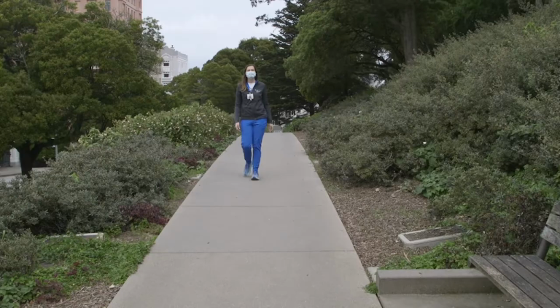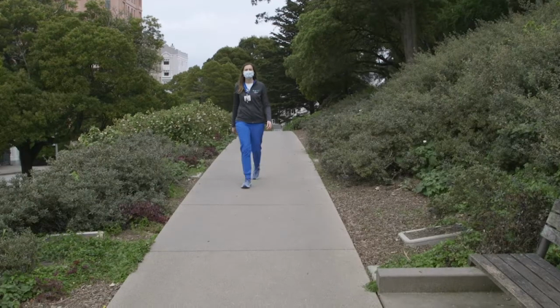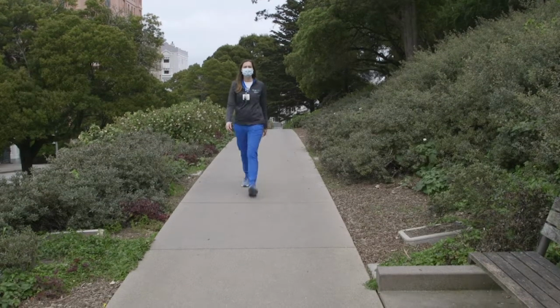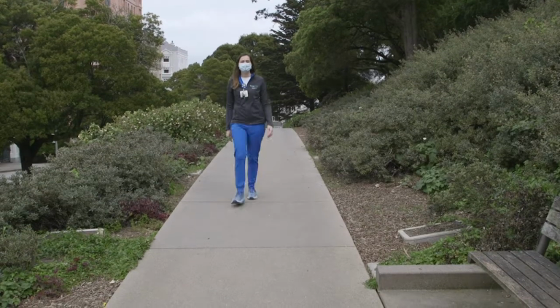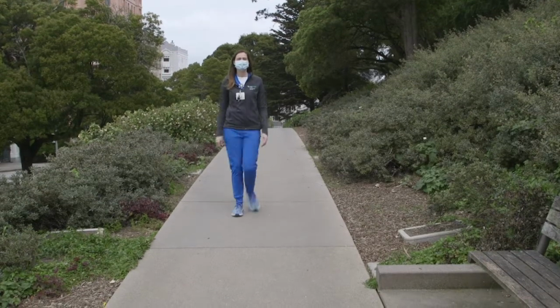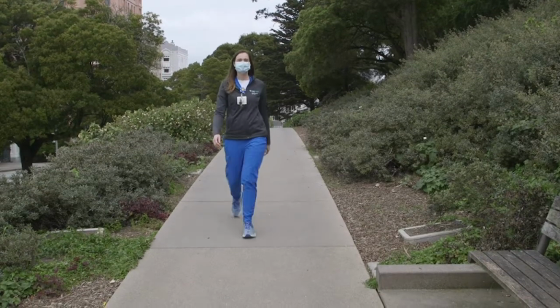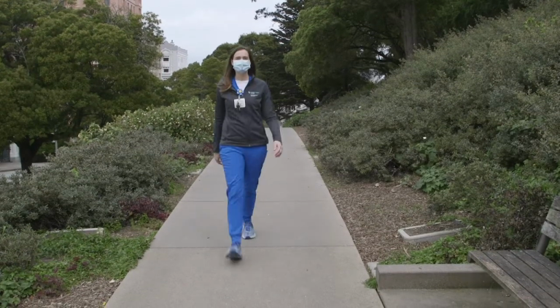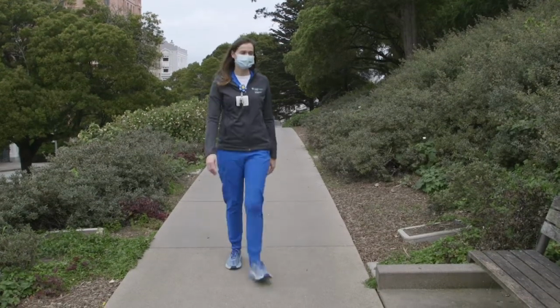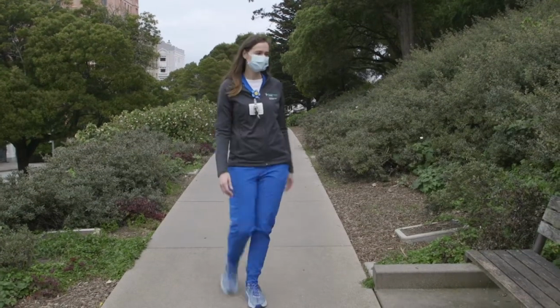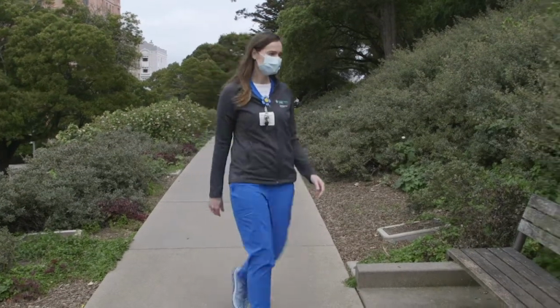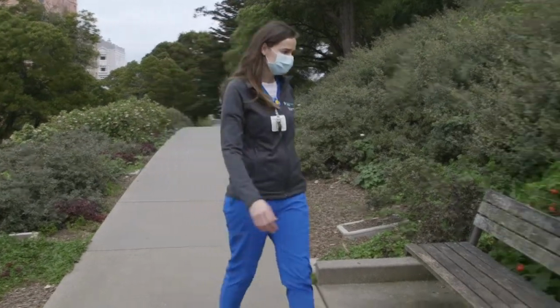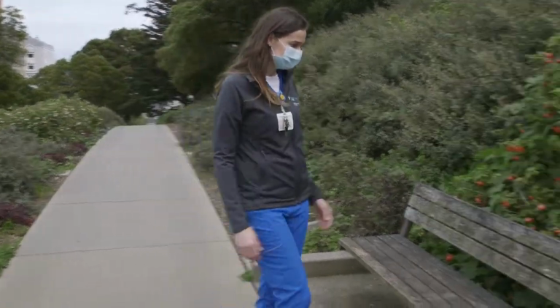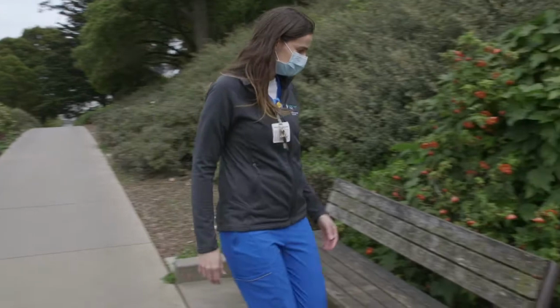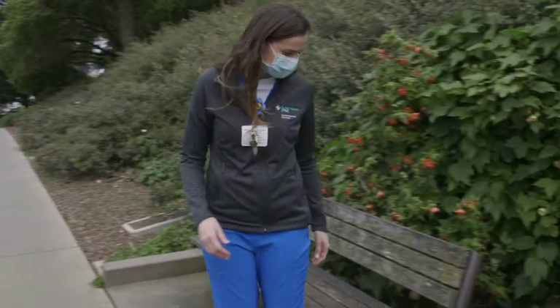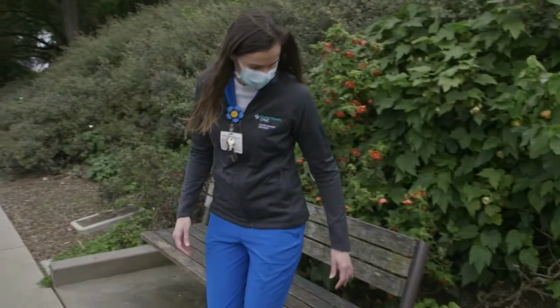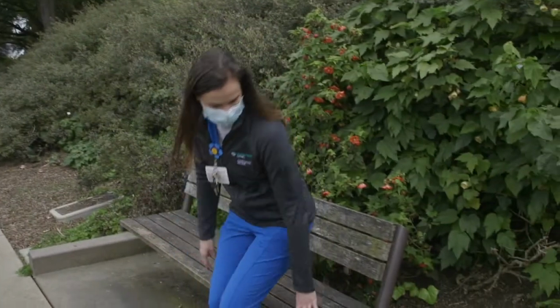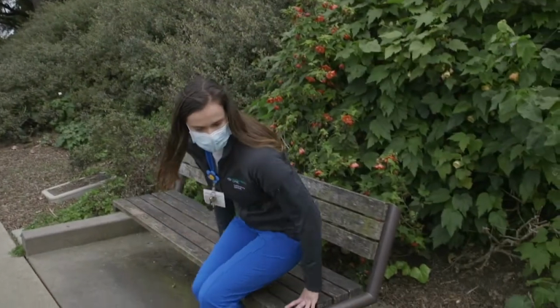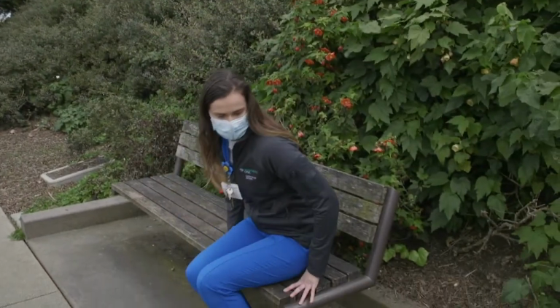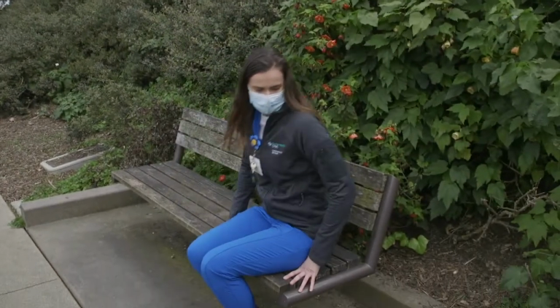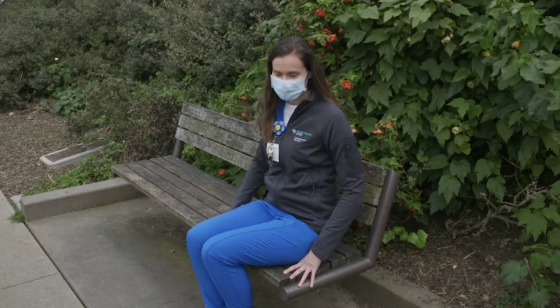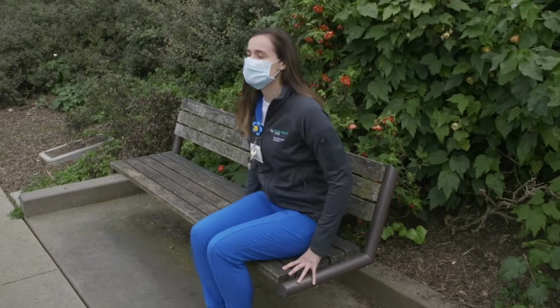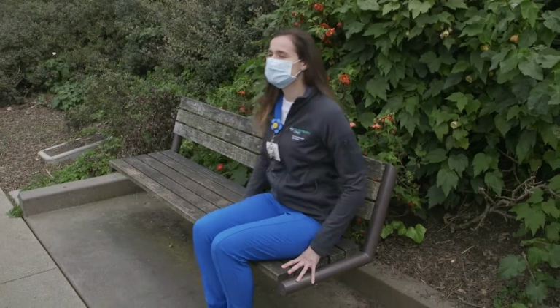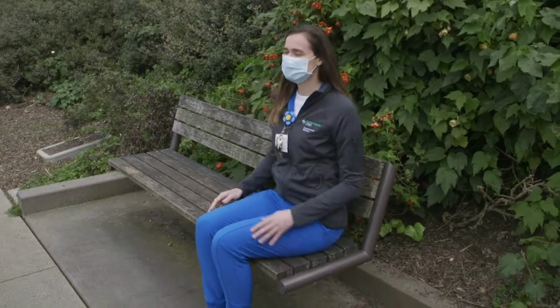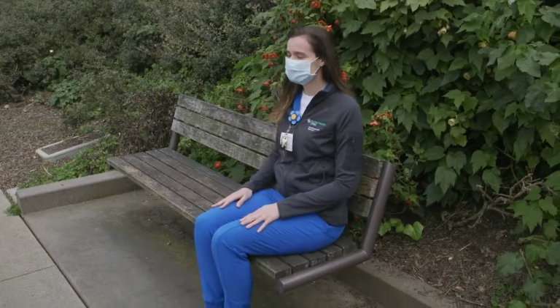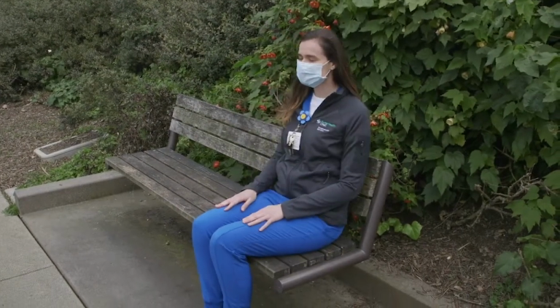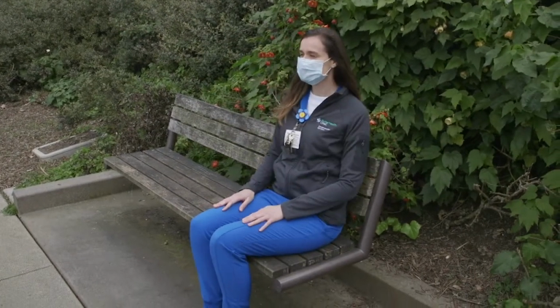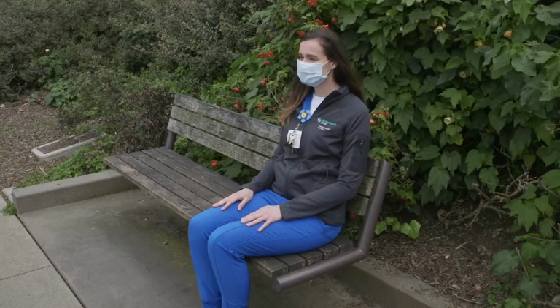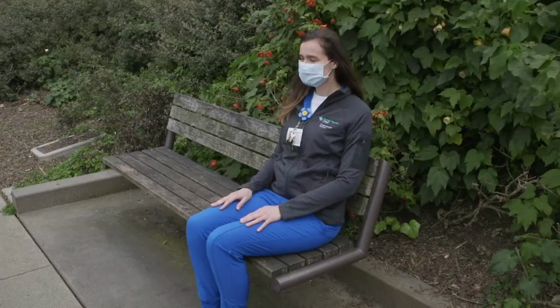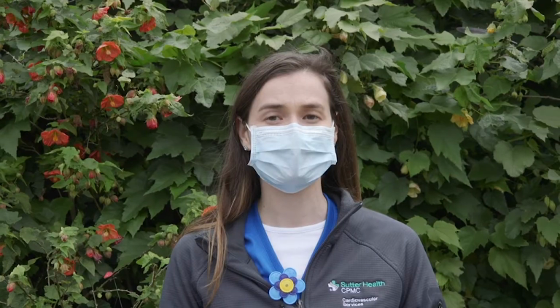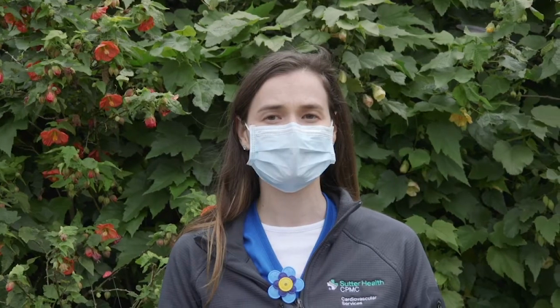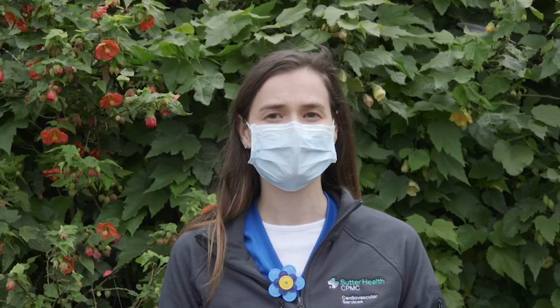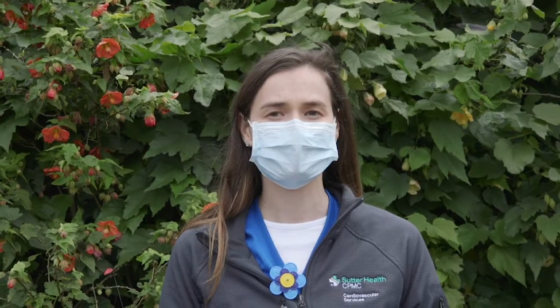Hi, my name is Michelle and I'm one of the cardiac rehab nurses. I'm going to guide you through a deep breathing technique to help you become more mindful and present in the moment. Okay, let's begin.